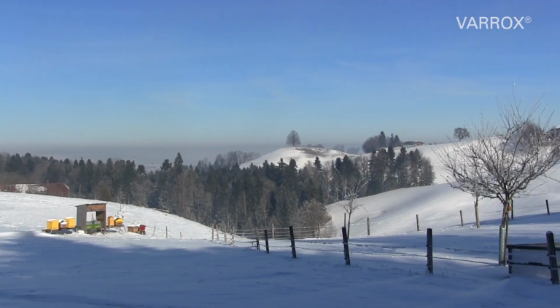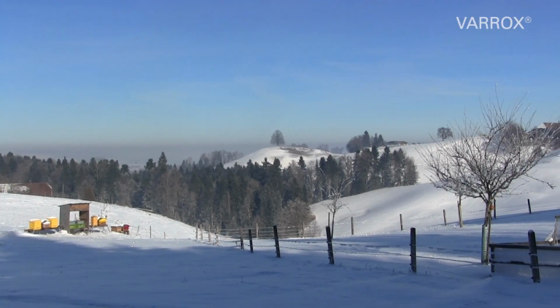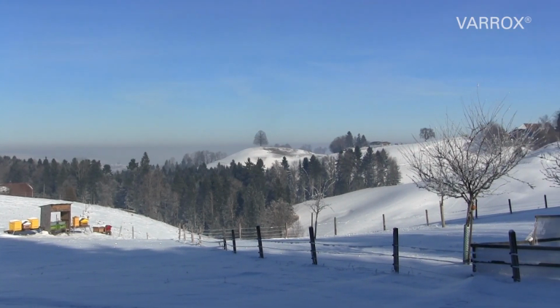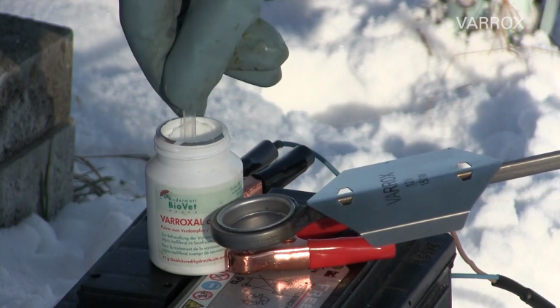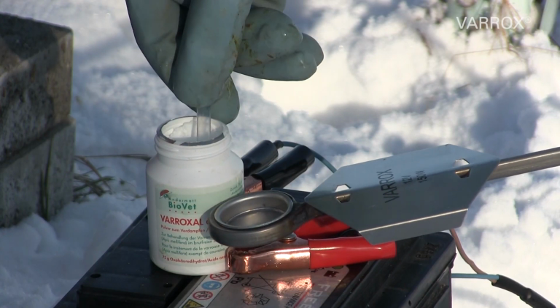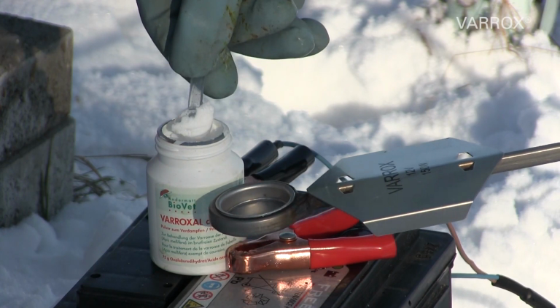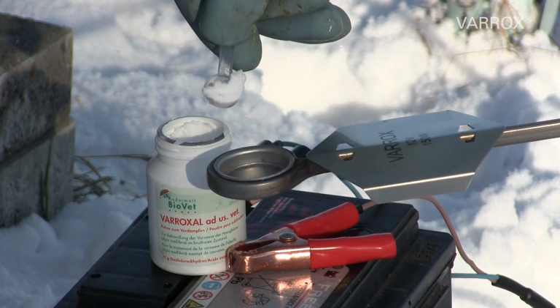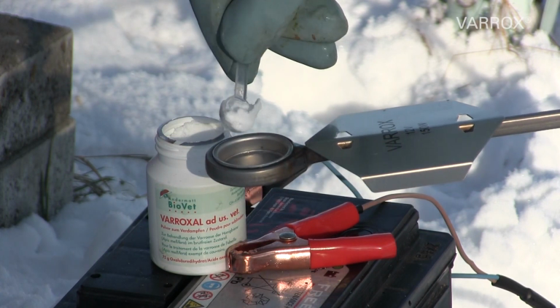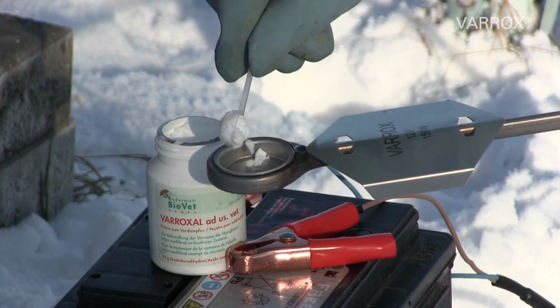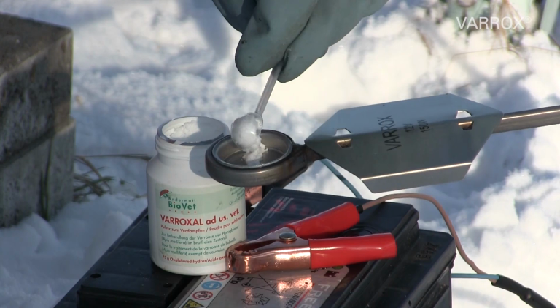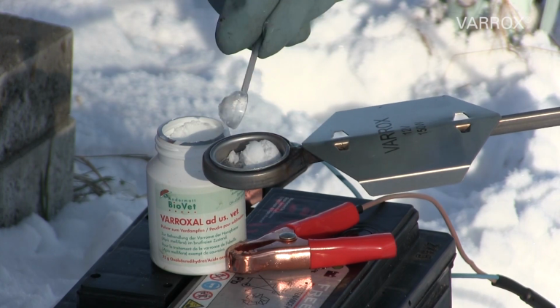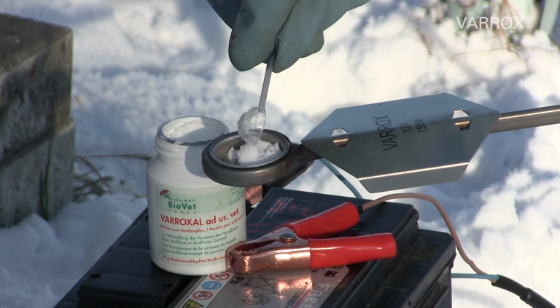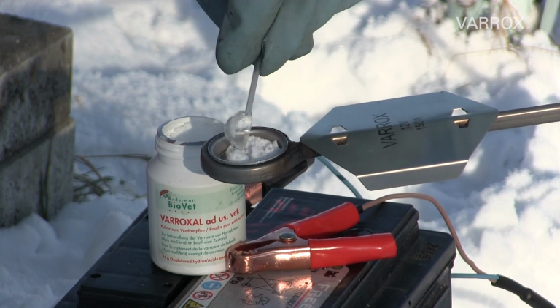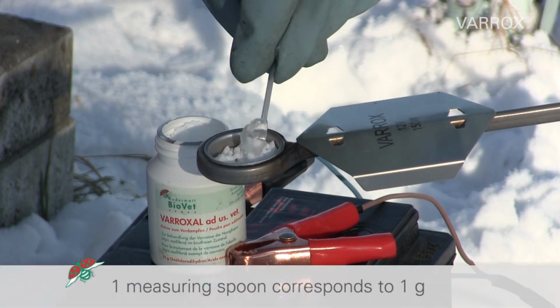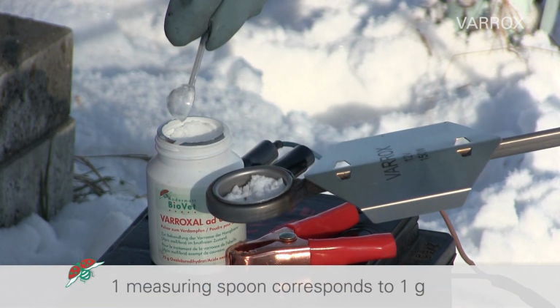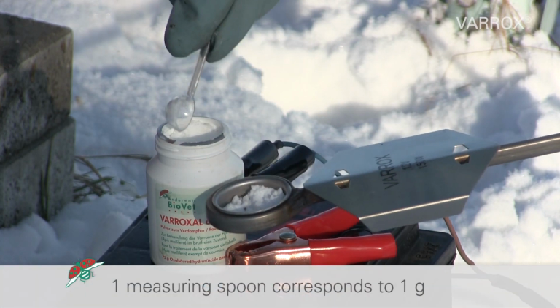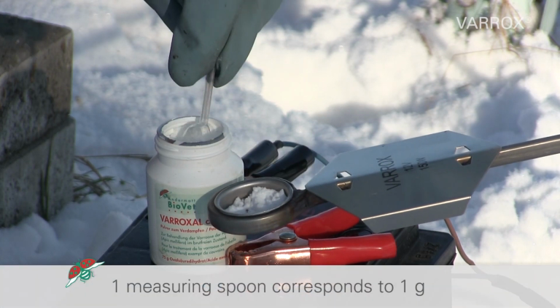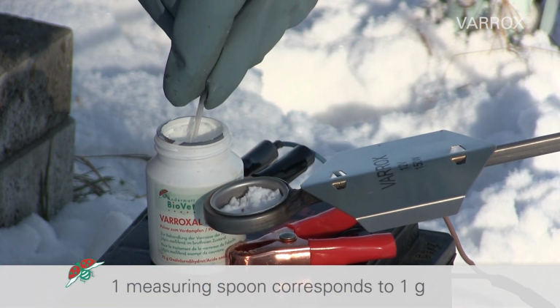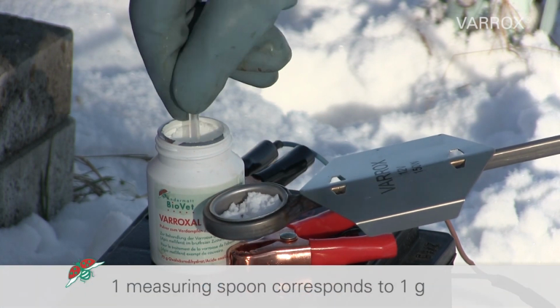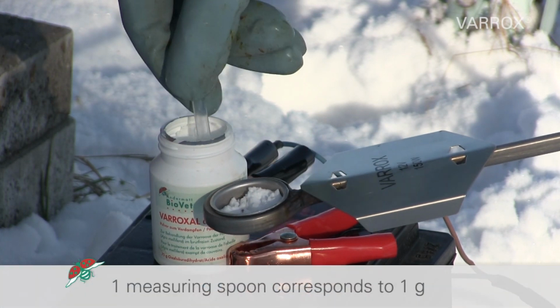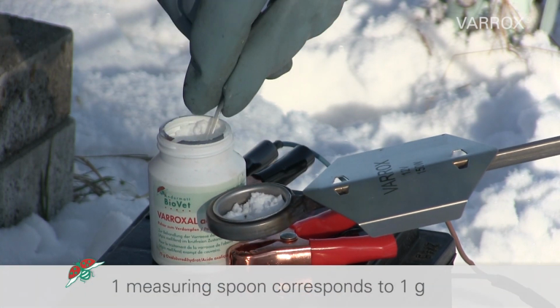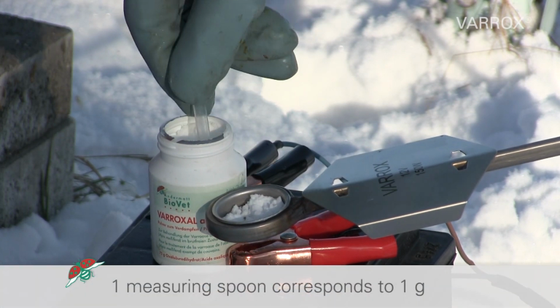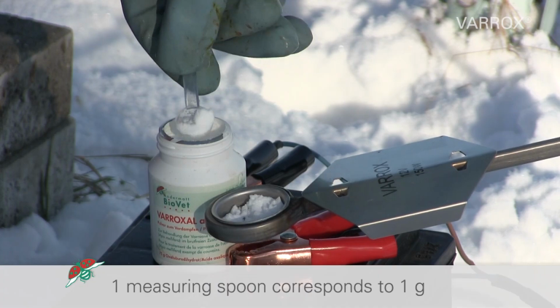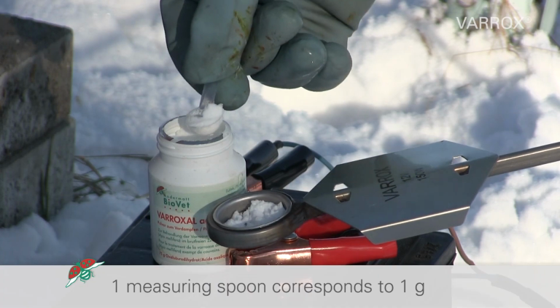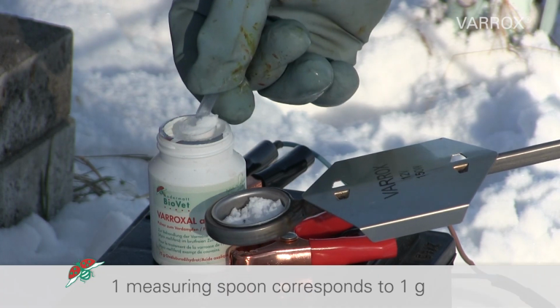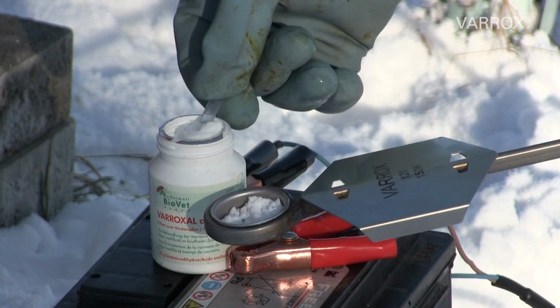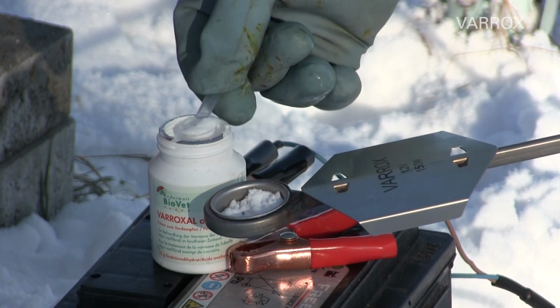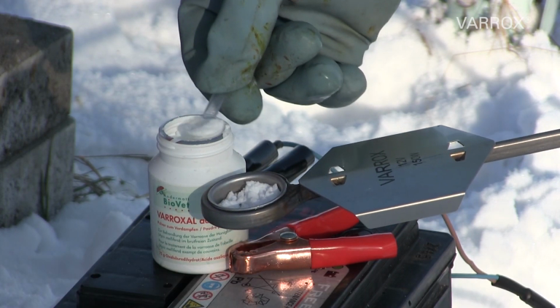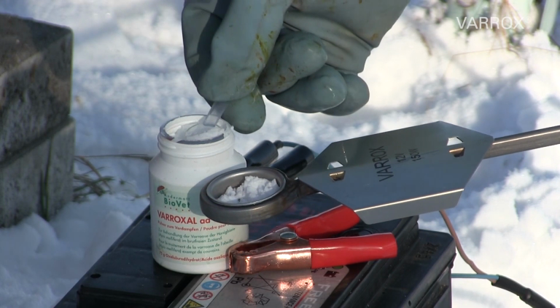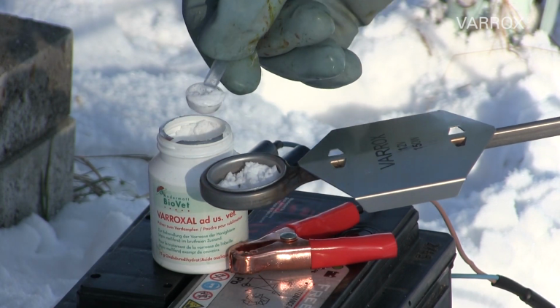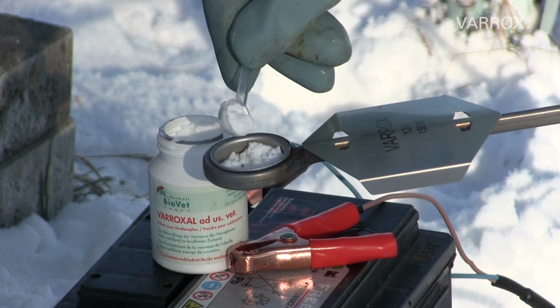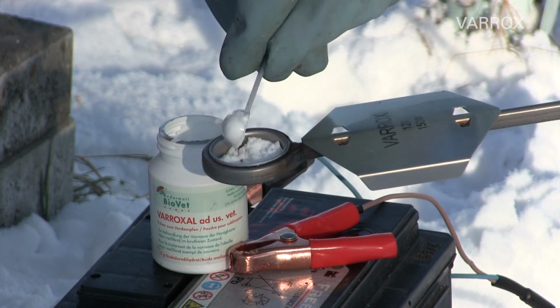Add the appropriate amount of oxalic acid dihydrate for the Varrox Evaporator. Depending on the hive size, one or two measuring spoons are required. The measuring spoon is included with each Varrox Evaporator.